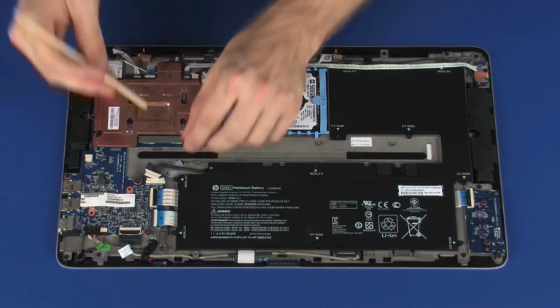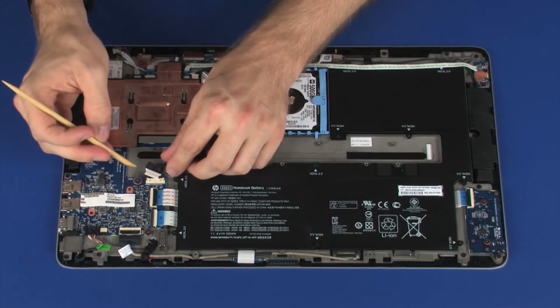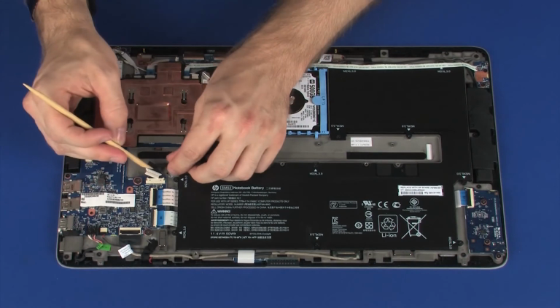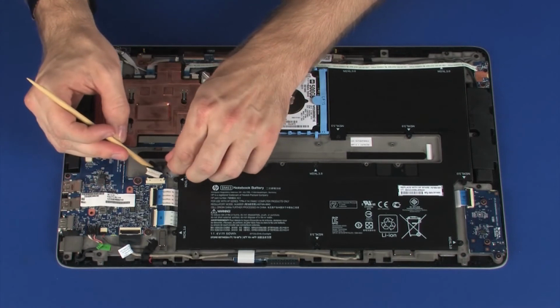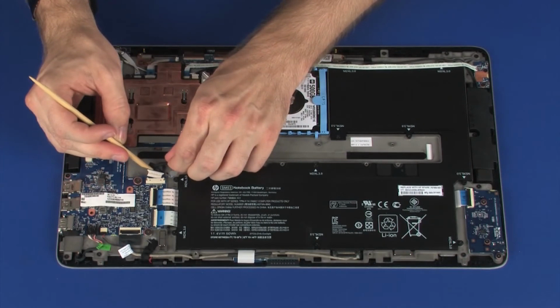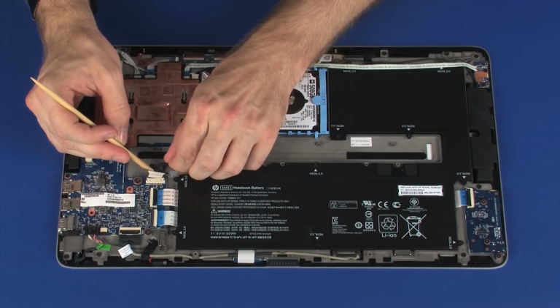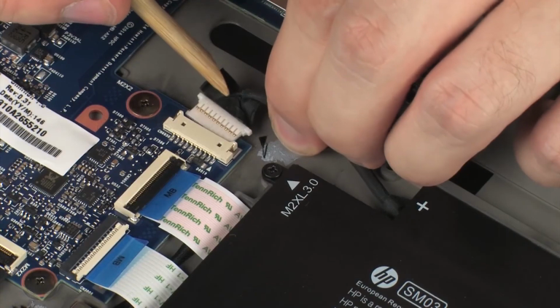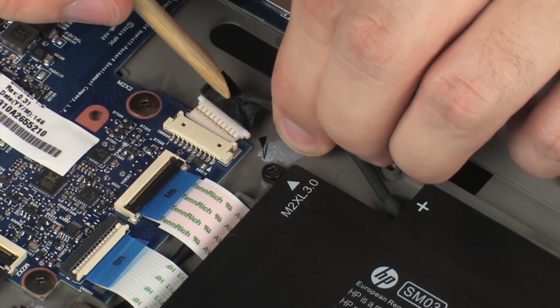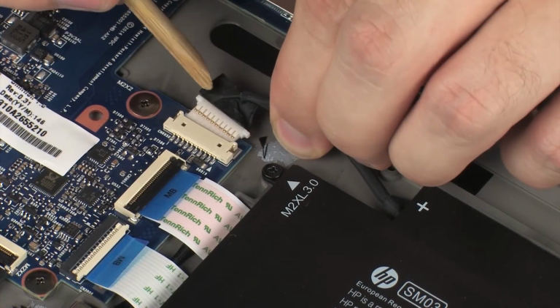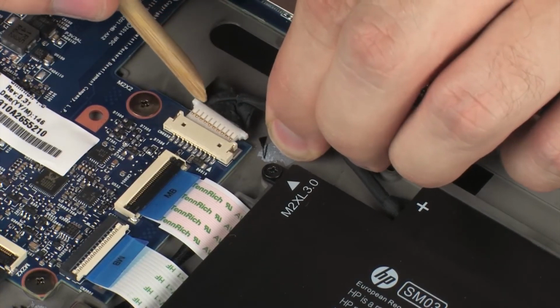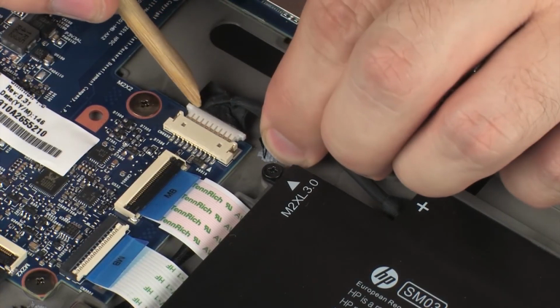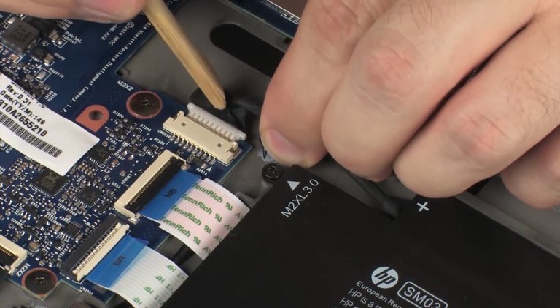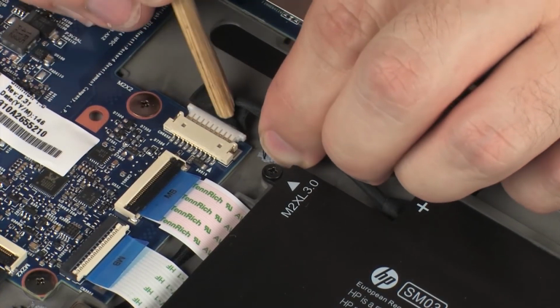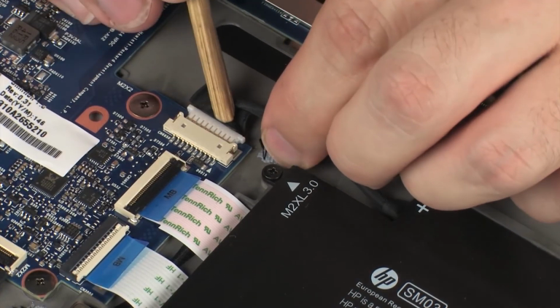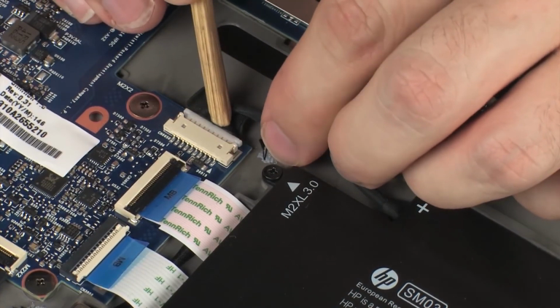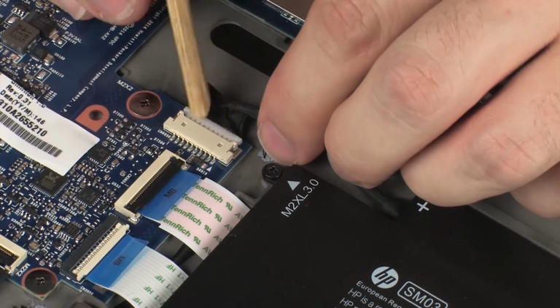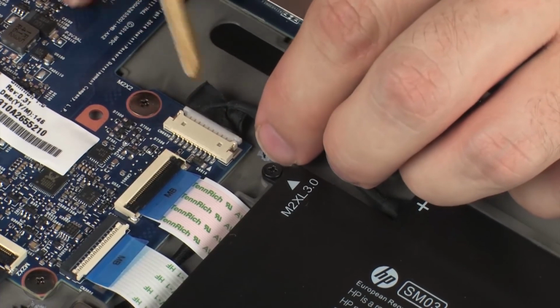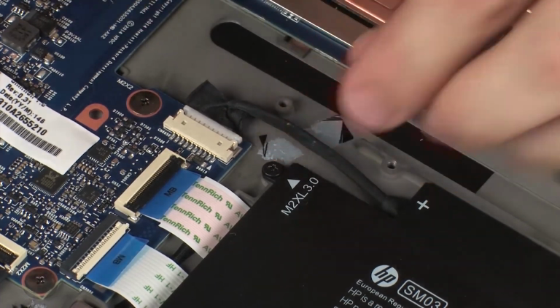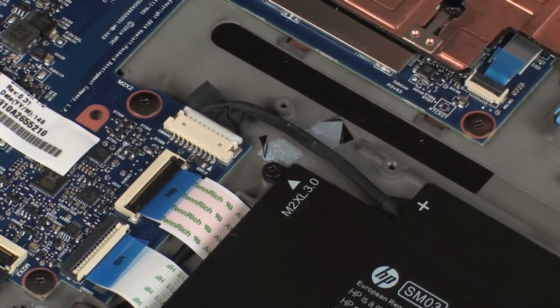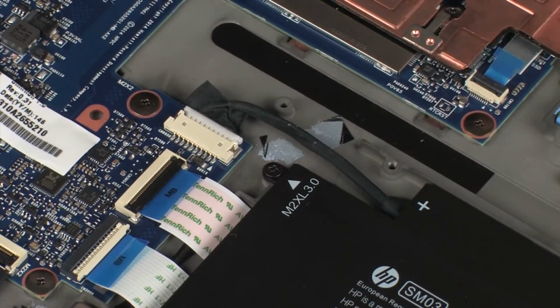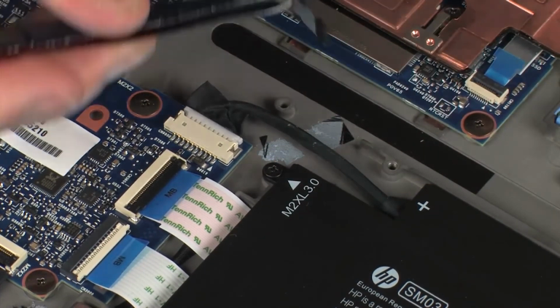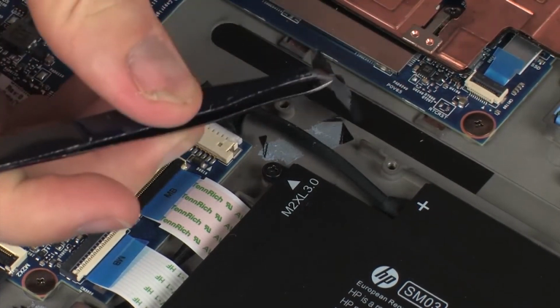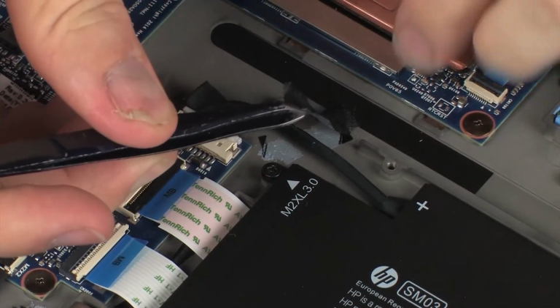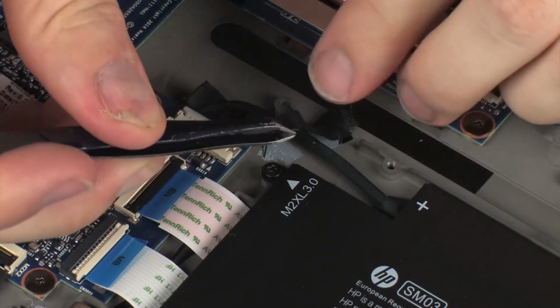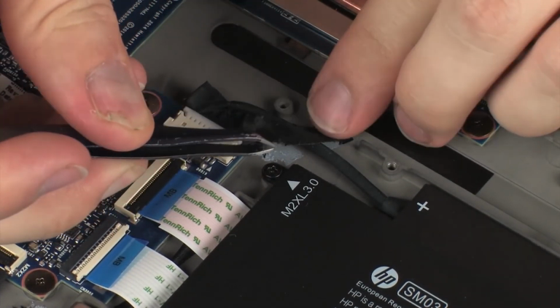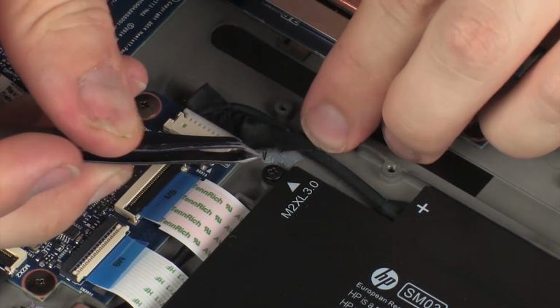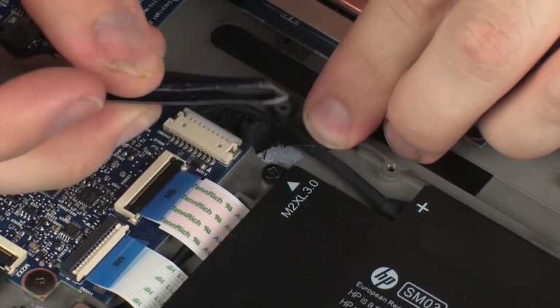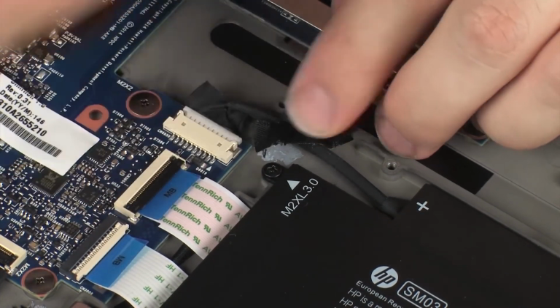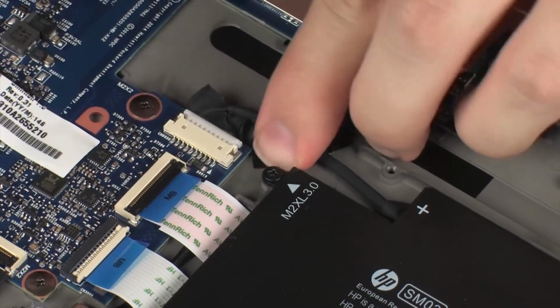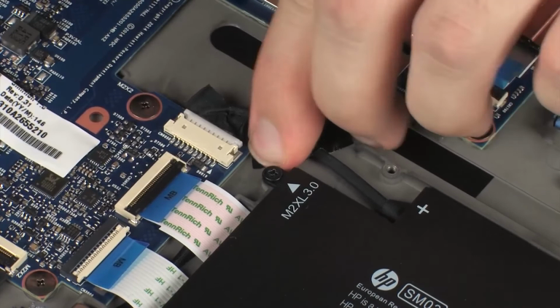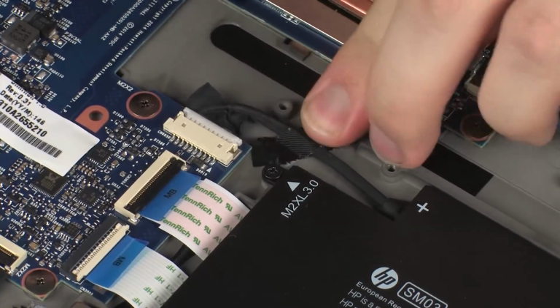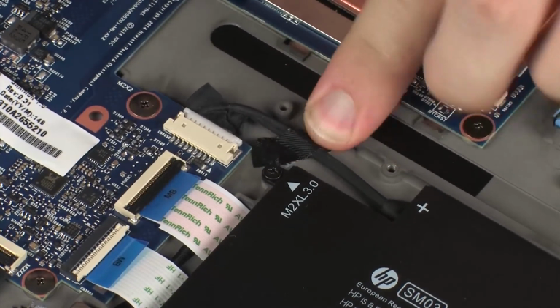Carefully connect the battery cable into its connector on the system board. Replace the tape that secures the battery cable to the display panel assembly.